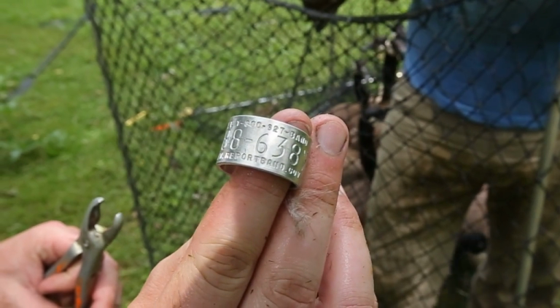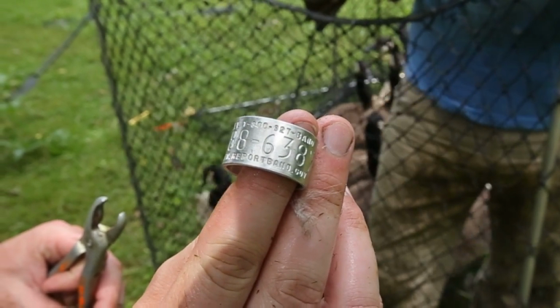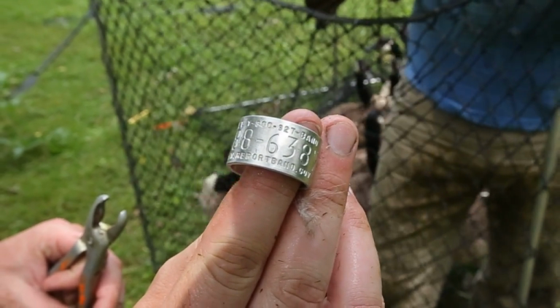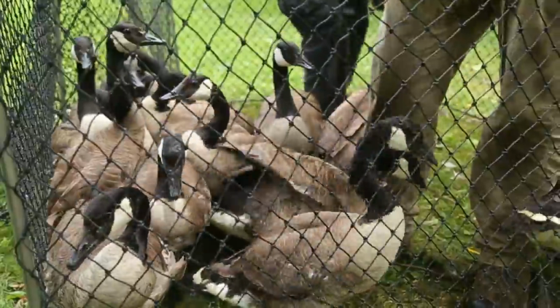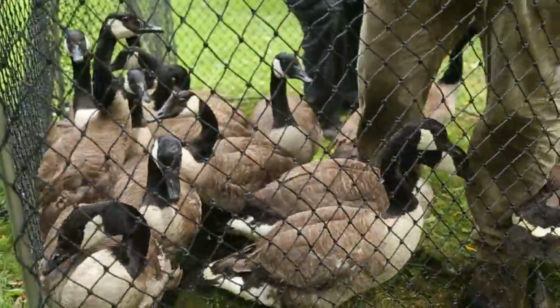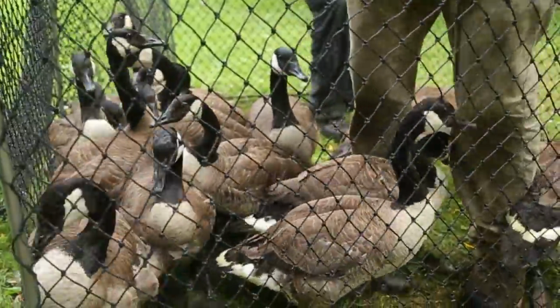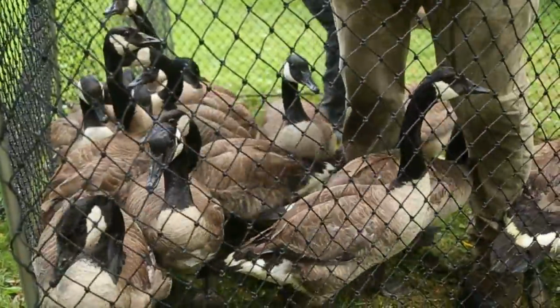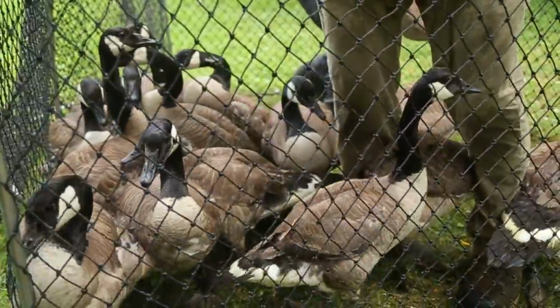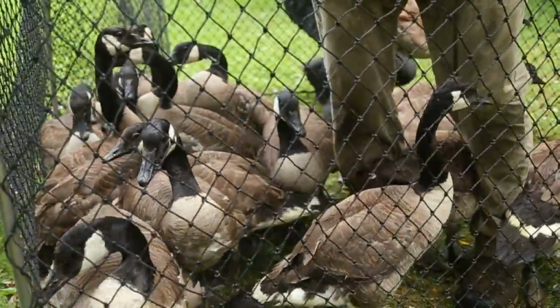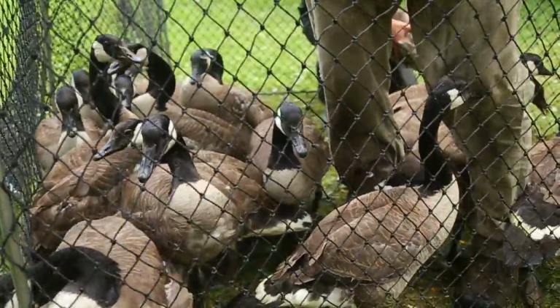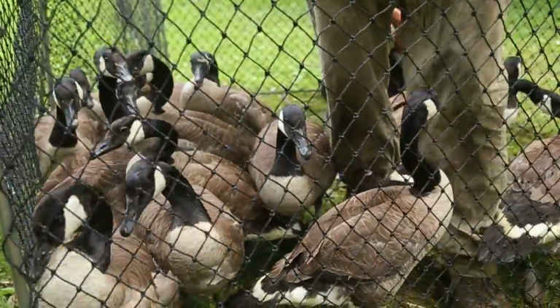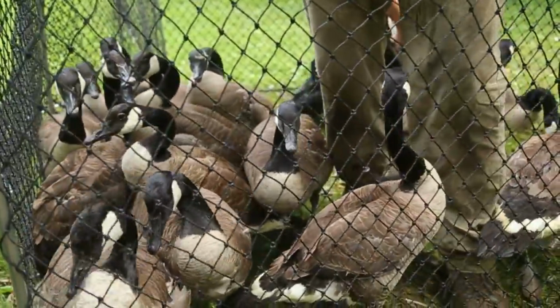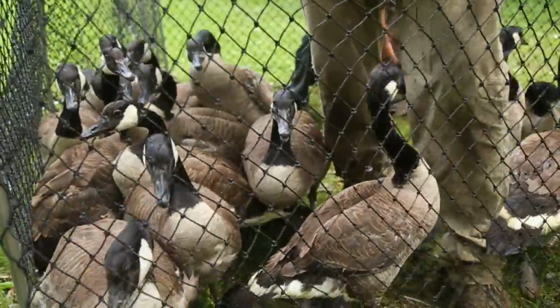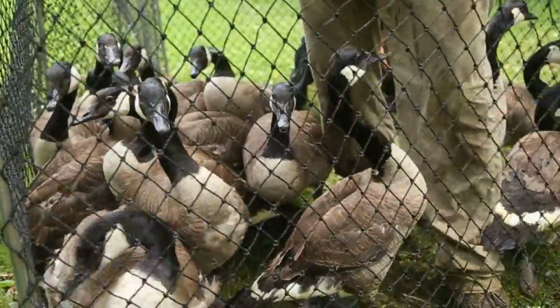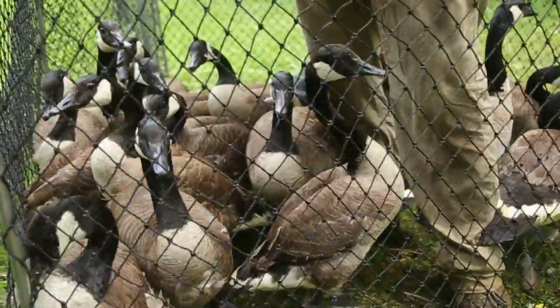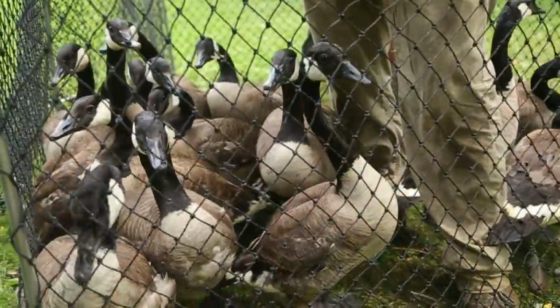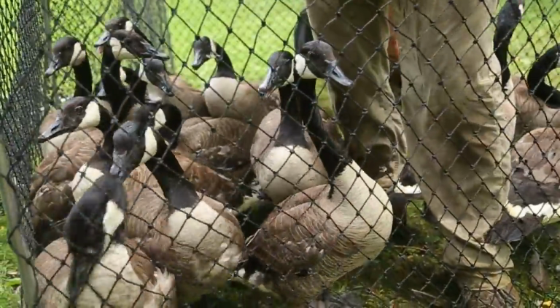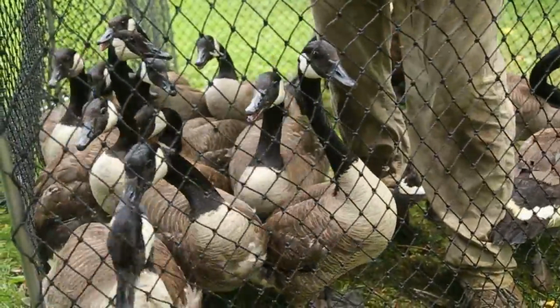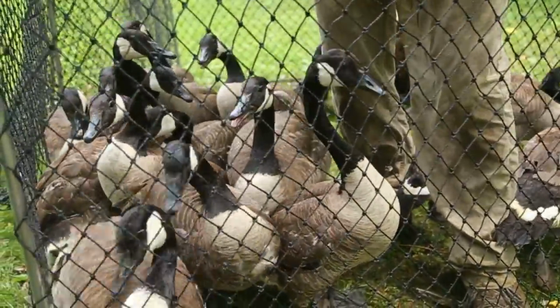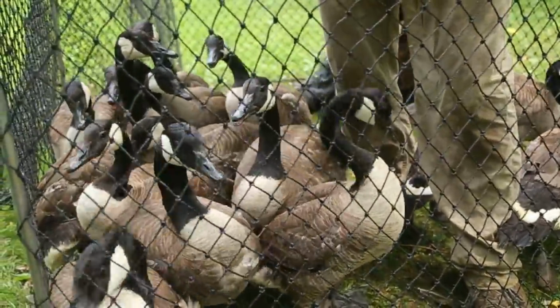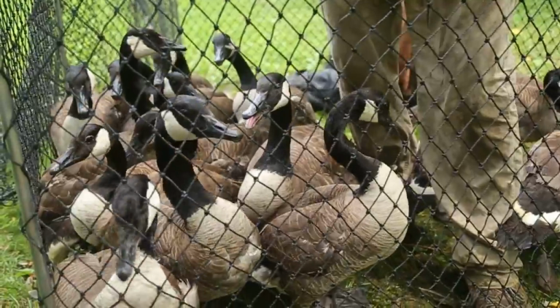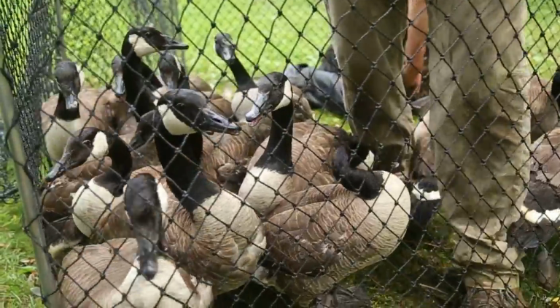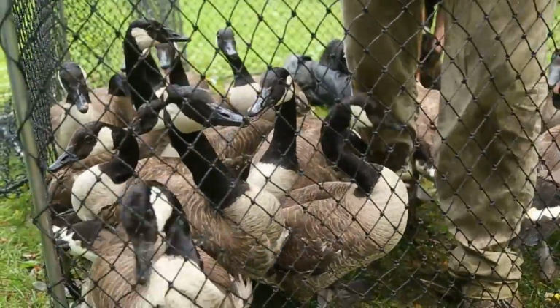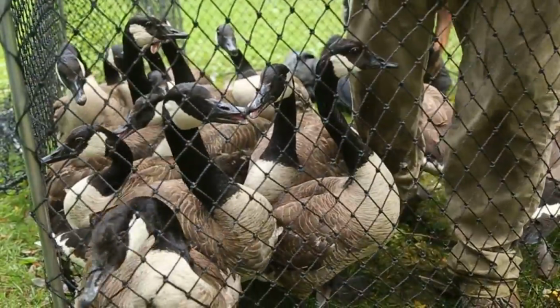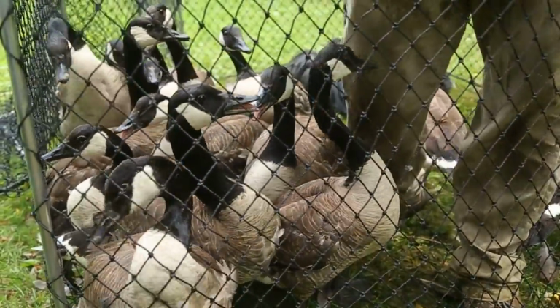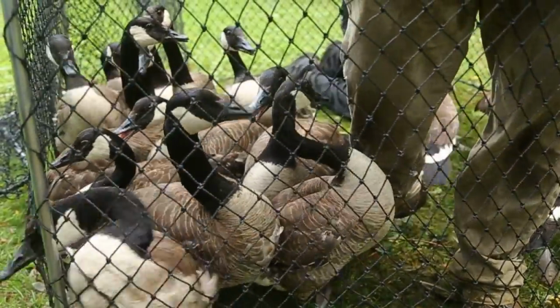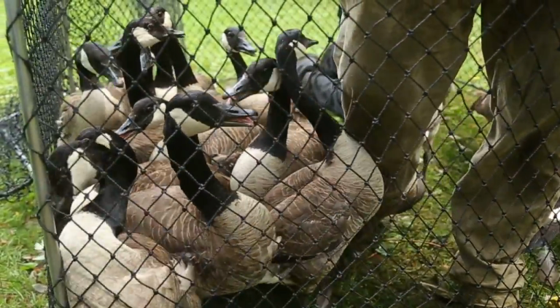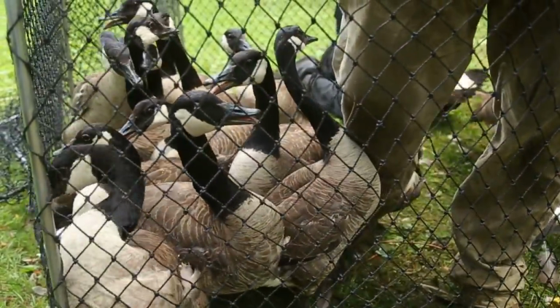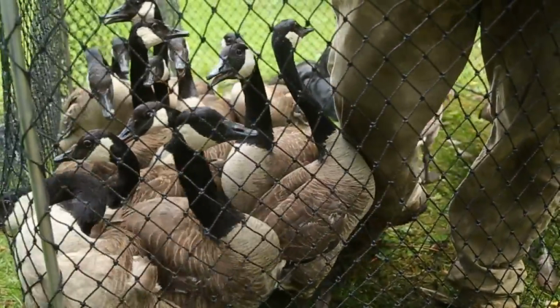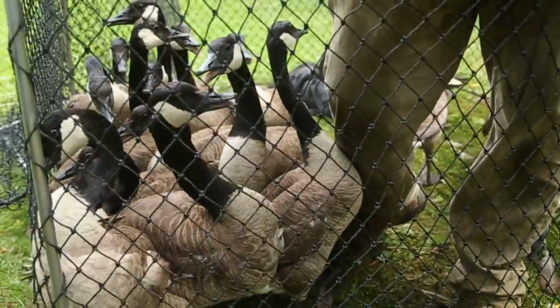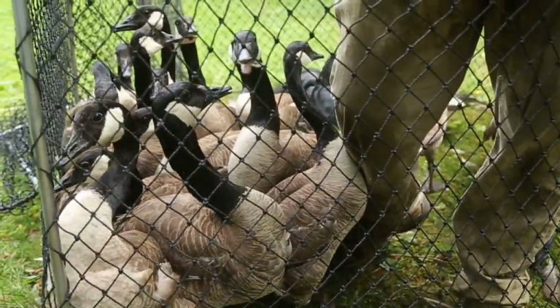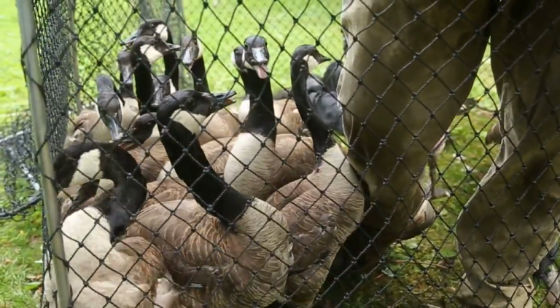We round them up into the net — the adults can't fly this time of year, so you herd them in like sheep, then we close the net up, tag them, and let them go.